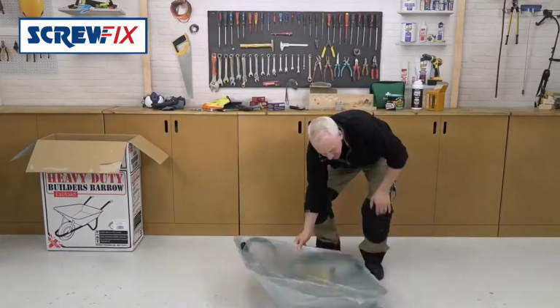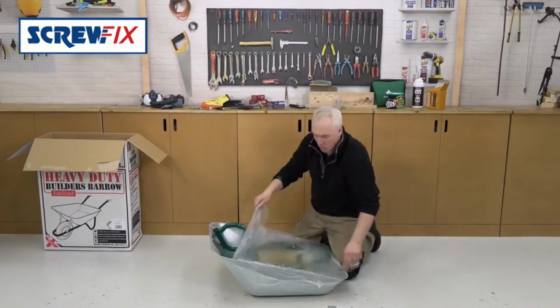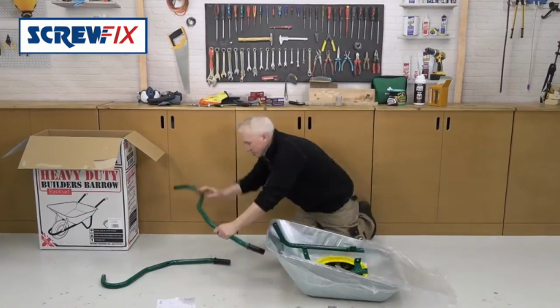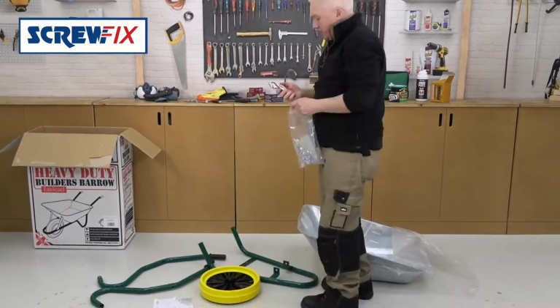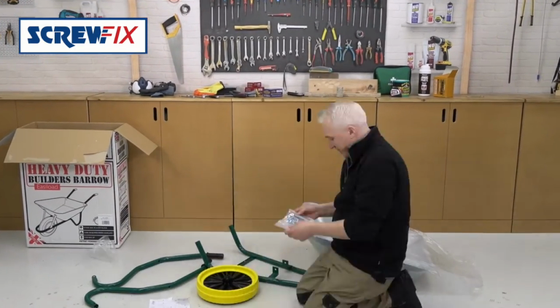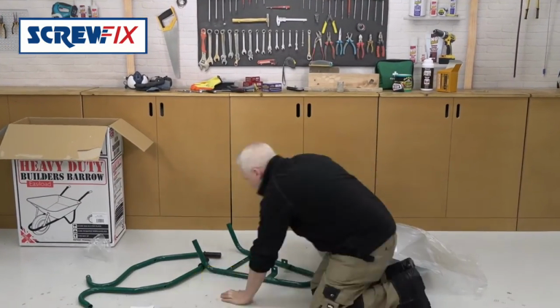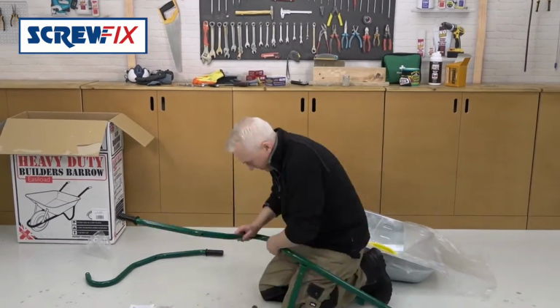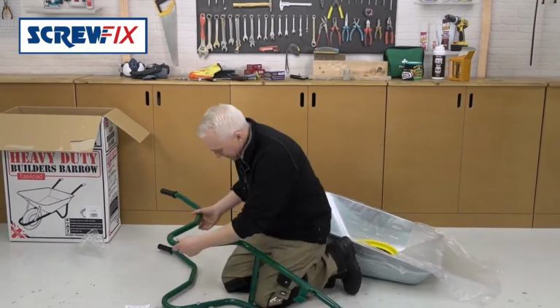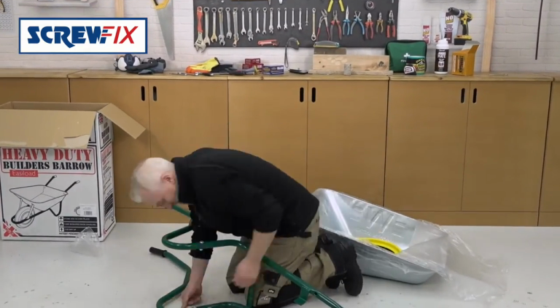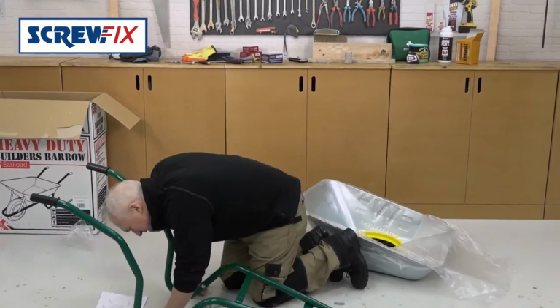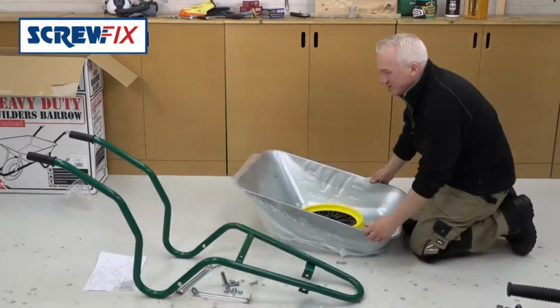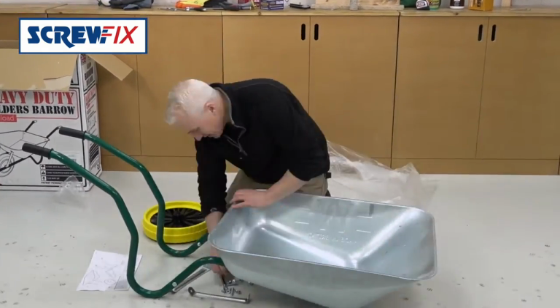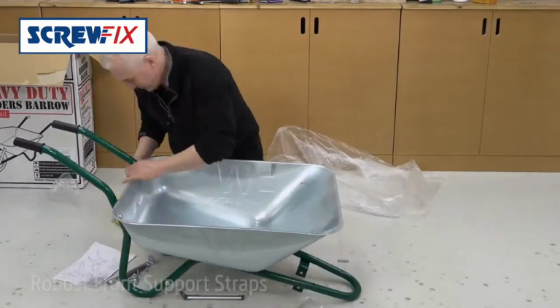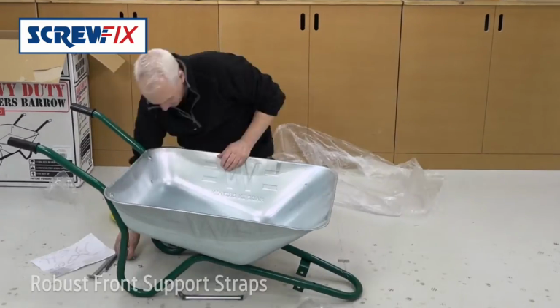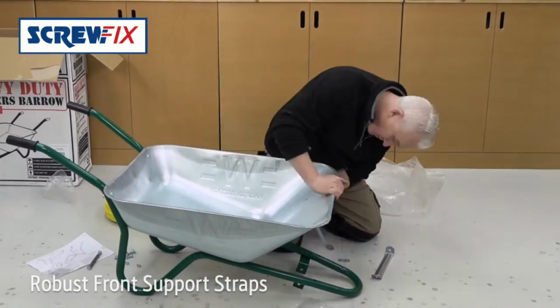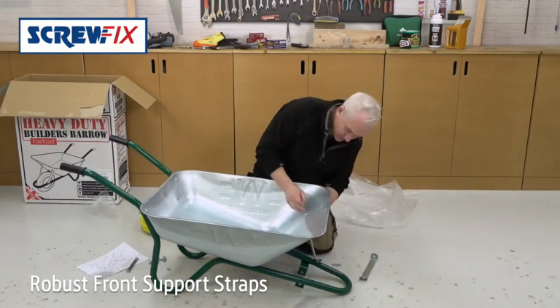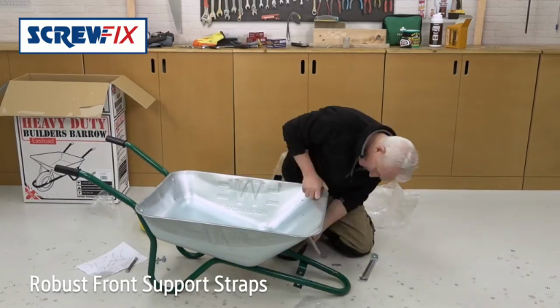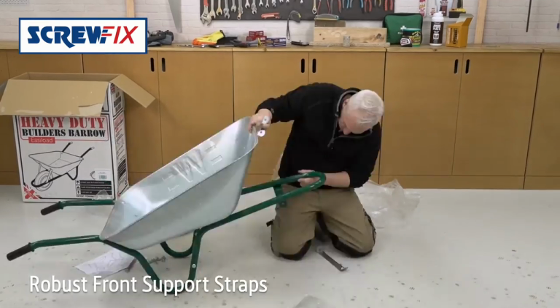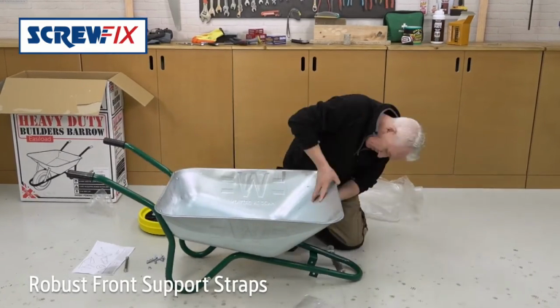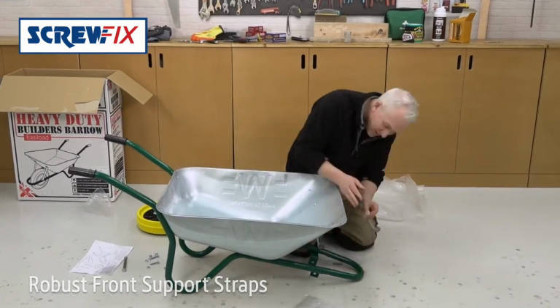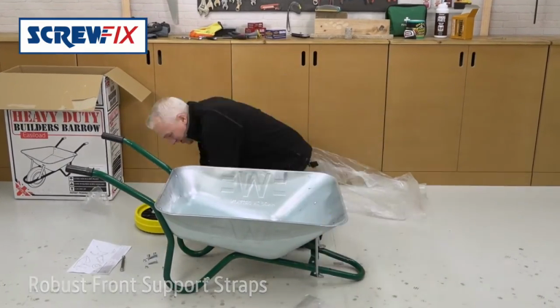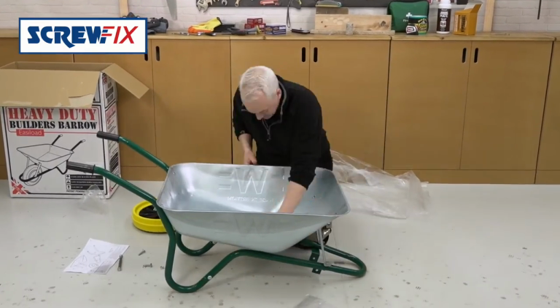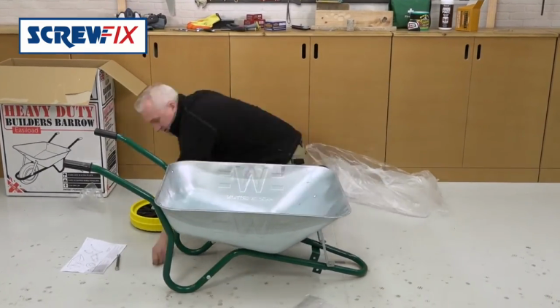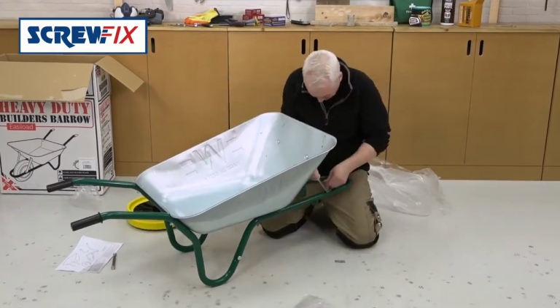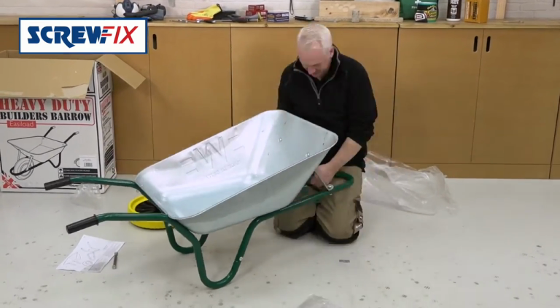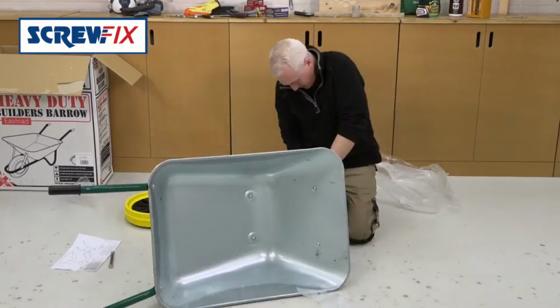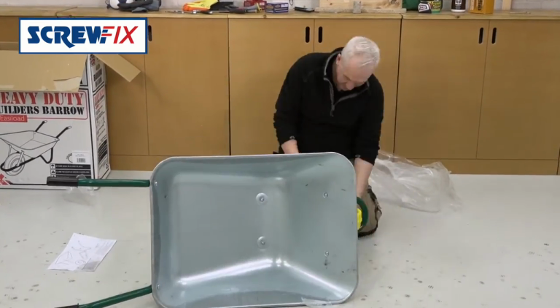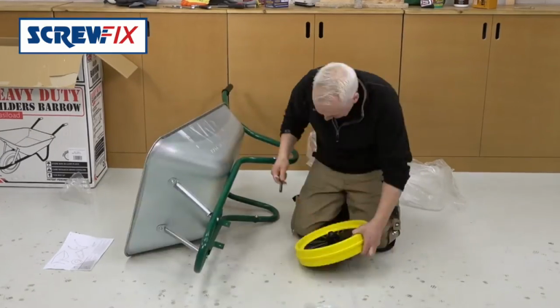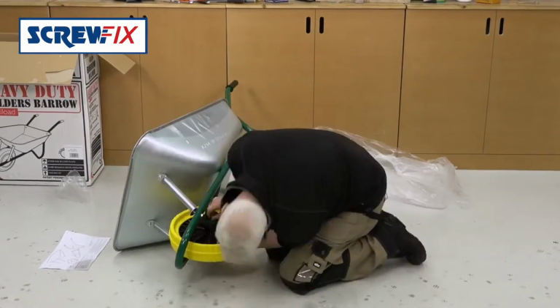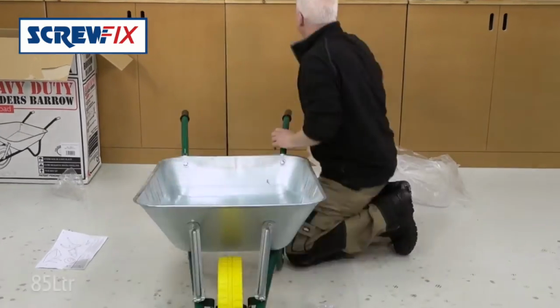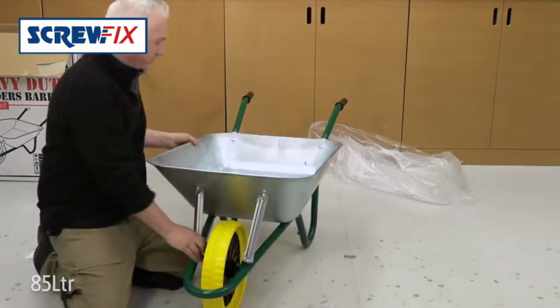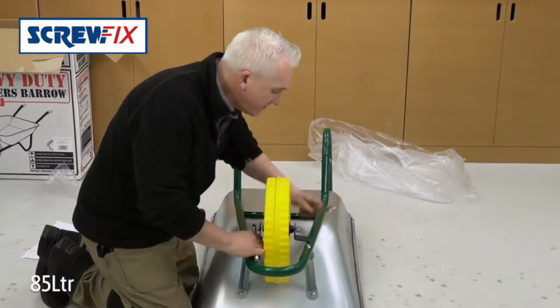Walsall is a British company that have been making wheelbarrows for over 60 years. It's made from galvanised steel, so it will not rust in a rush. It will hold 85 litres of whatever.